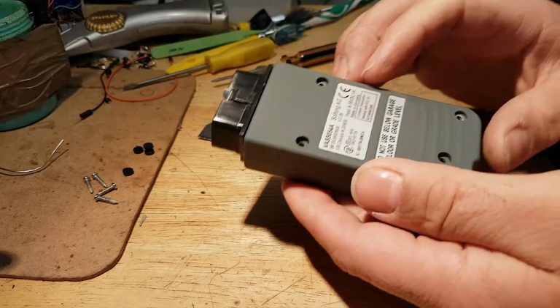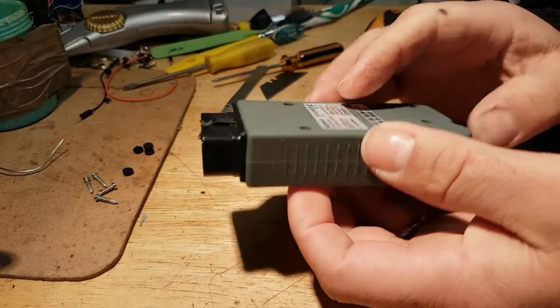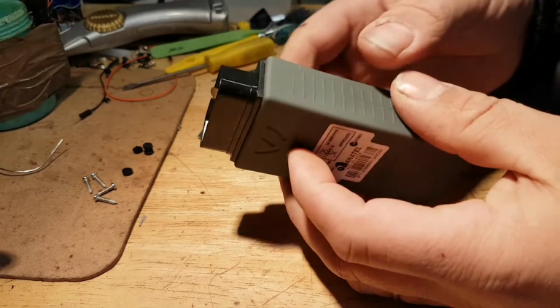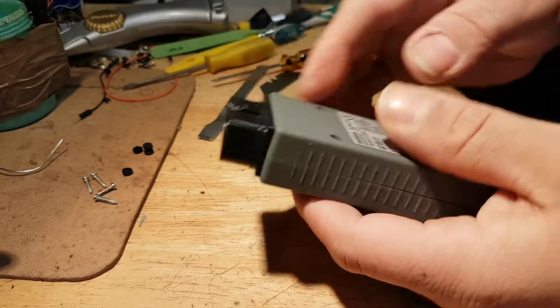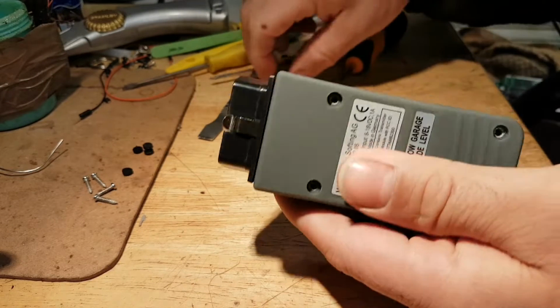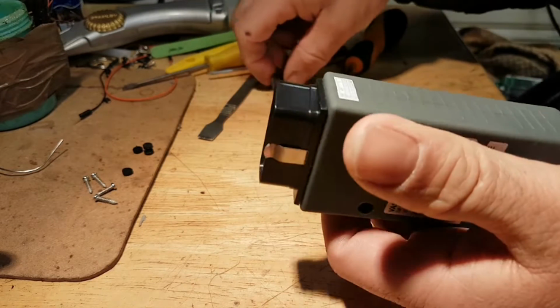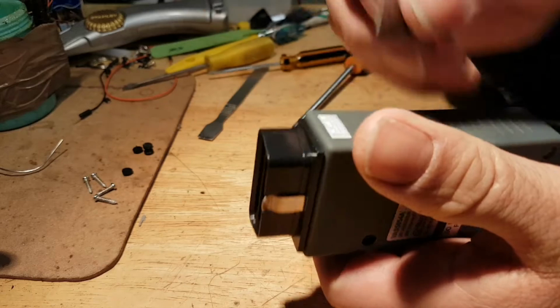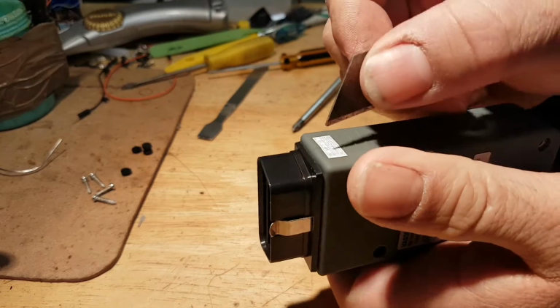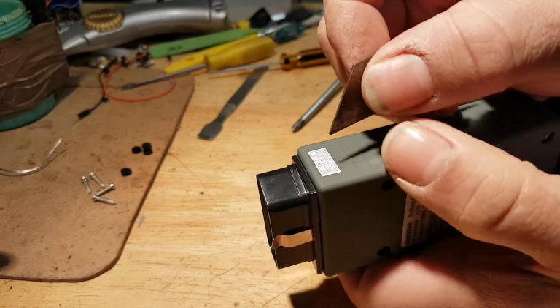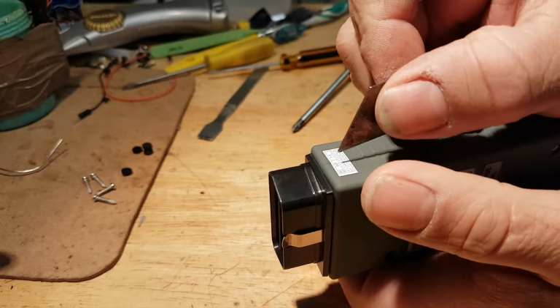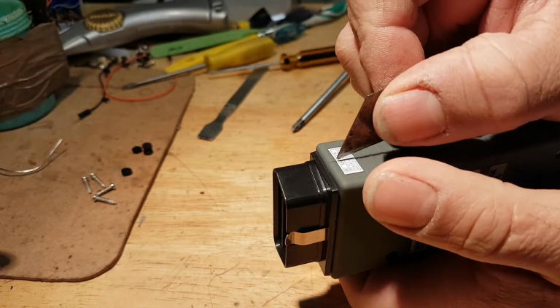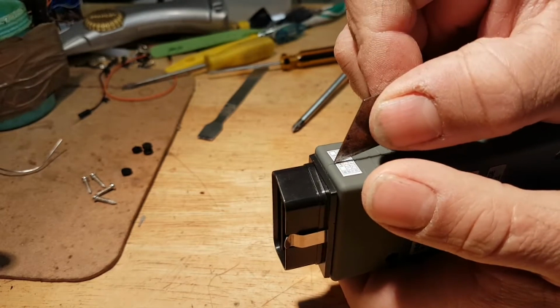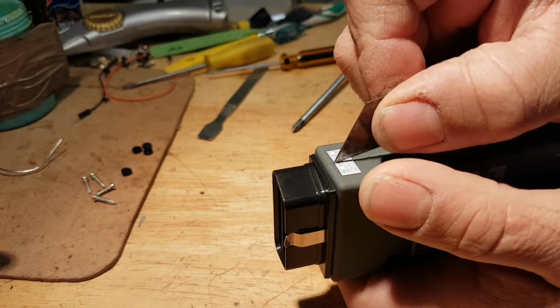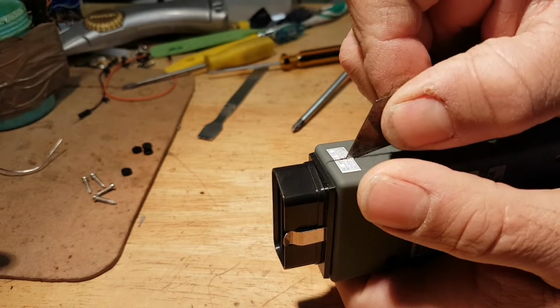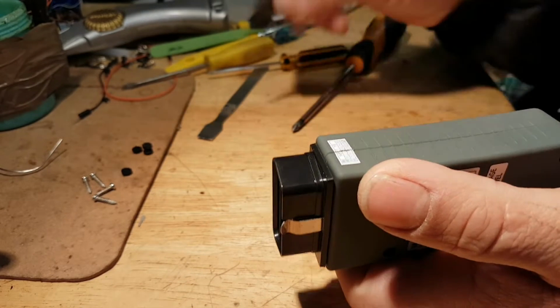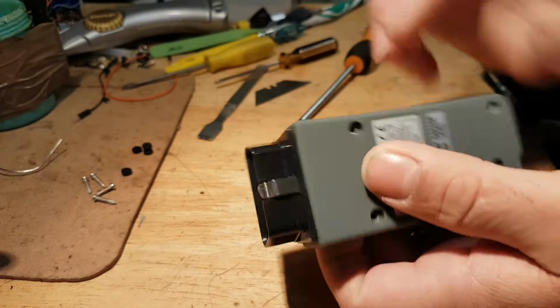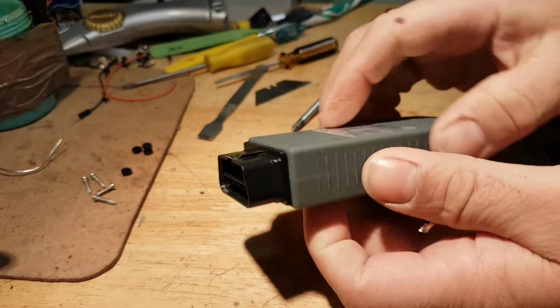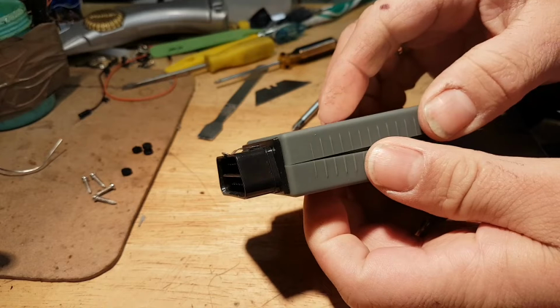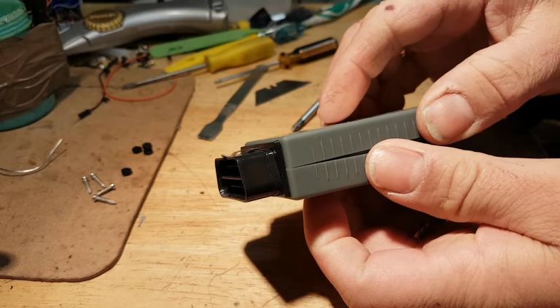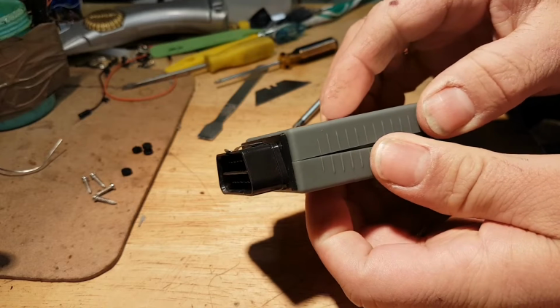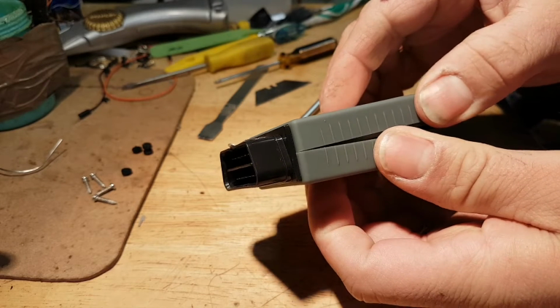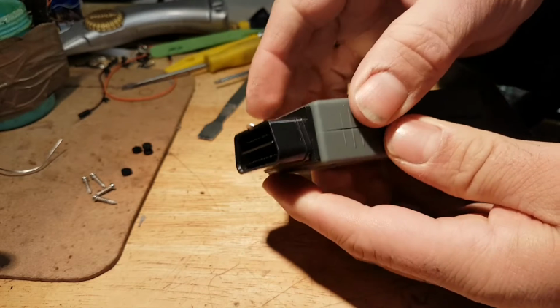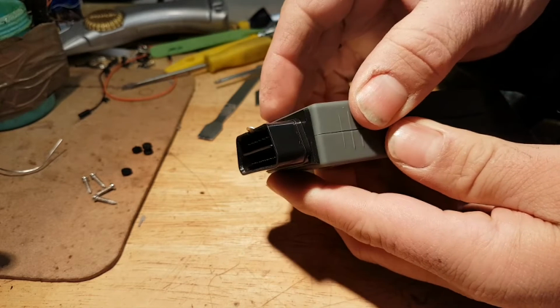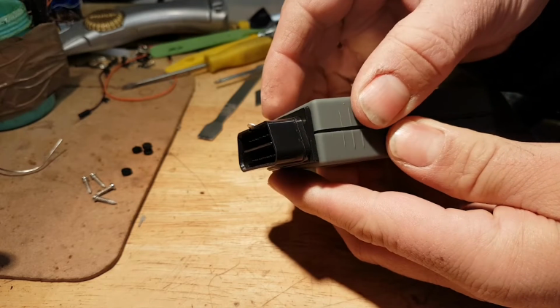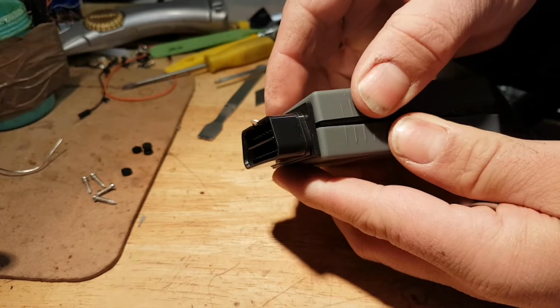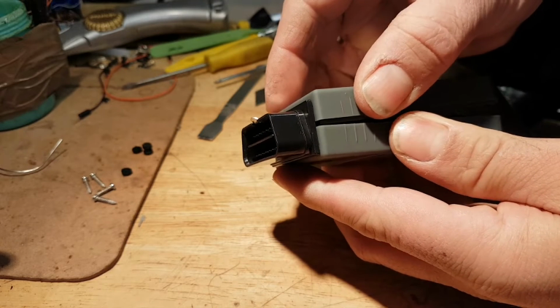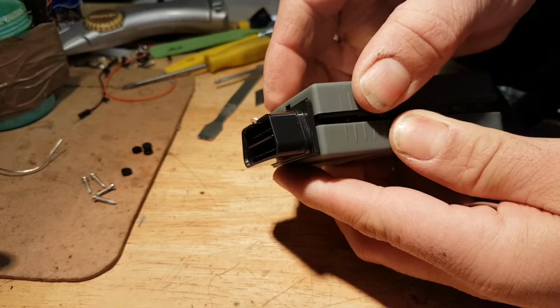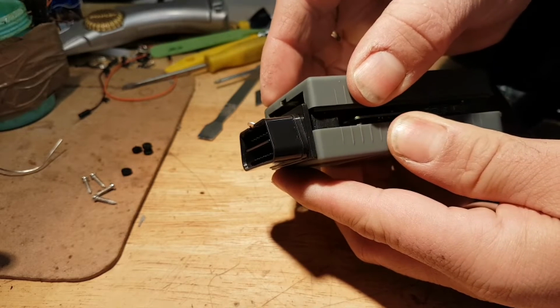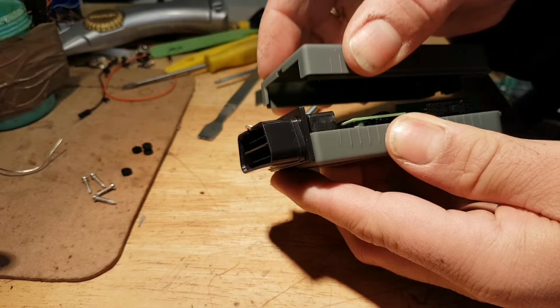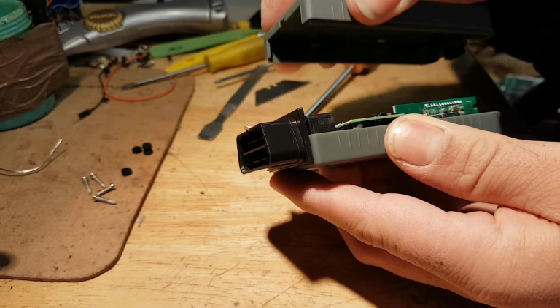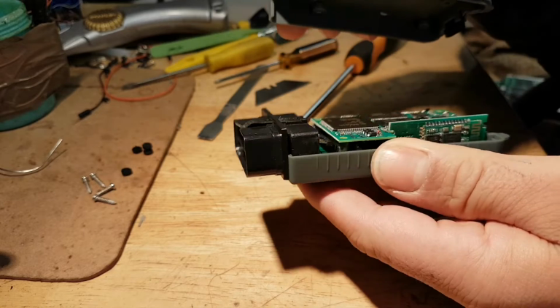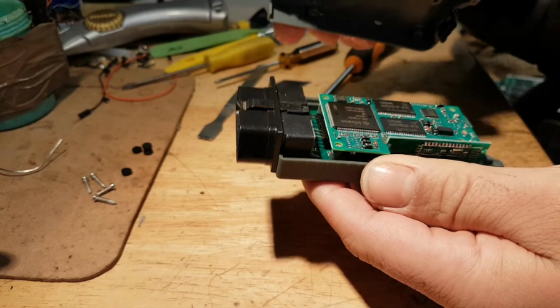We should be able to split this, so let's cut this seal. Let me see if it splits — yeah, it's coming out. There we go.